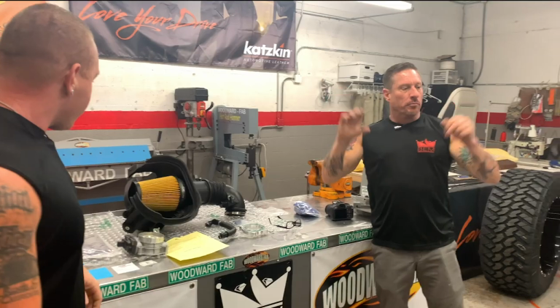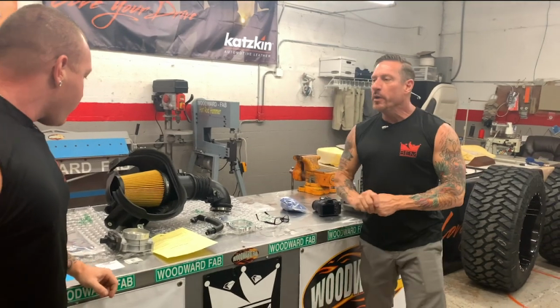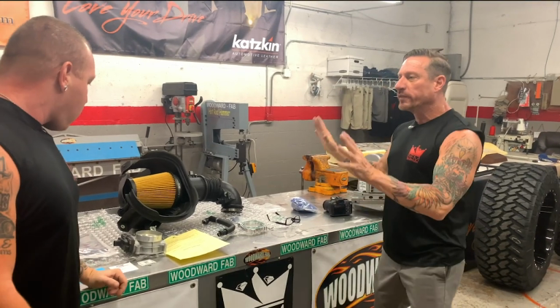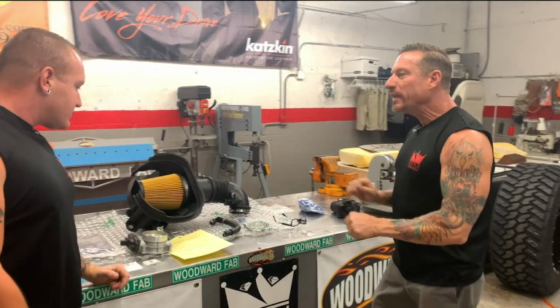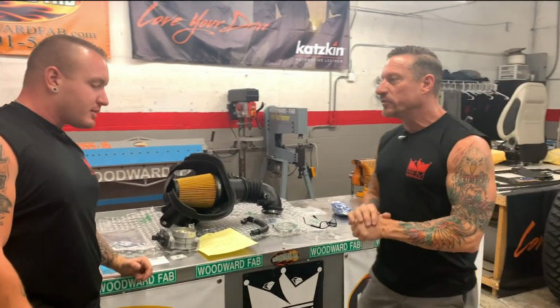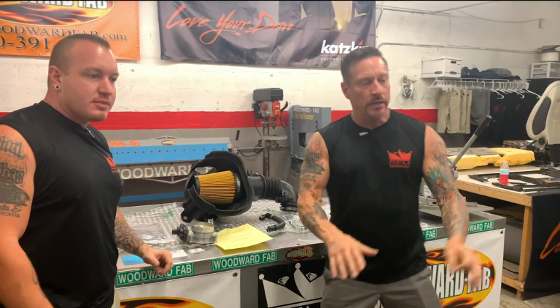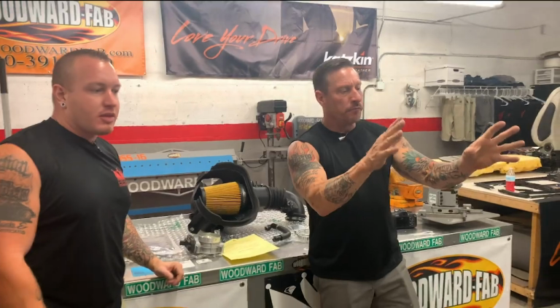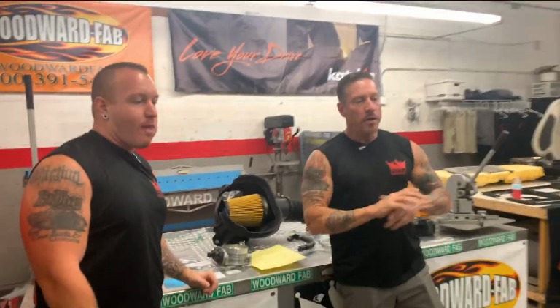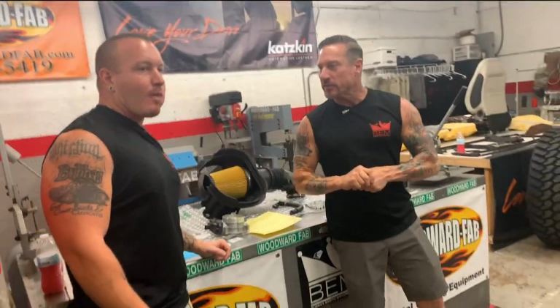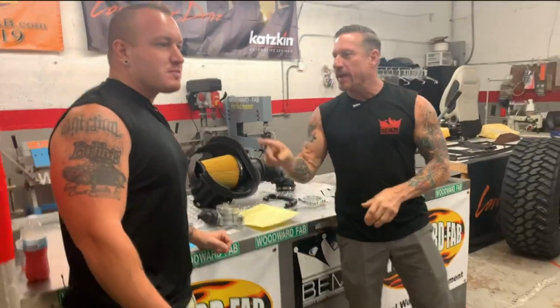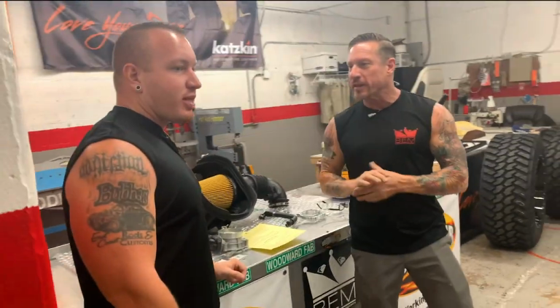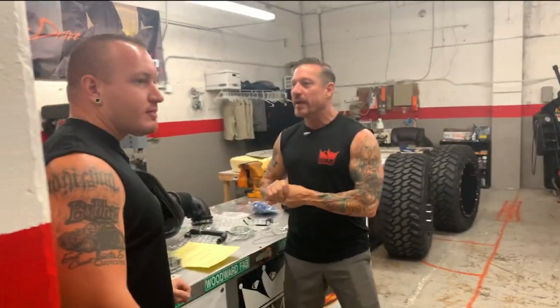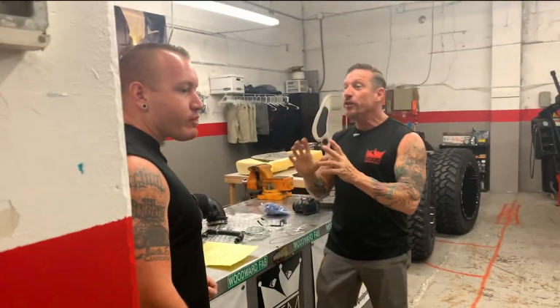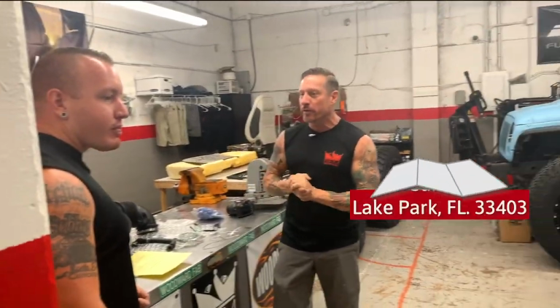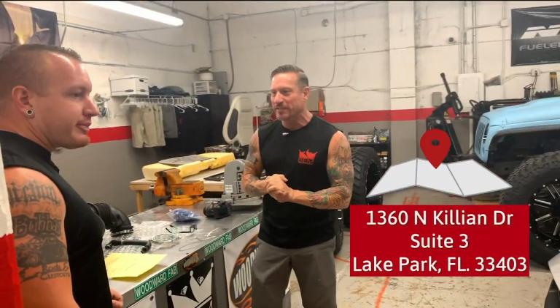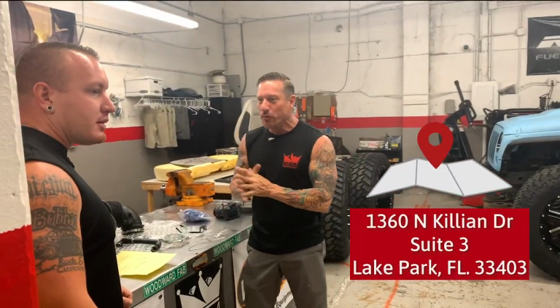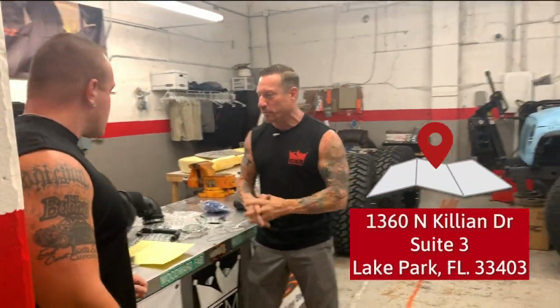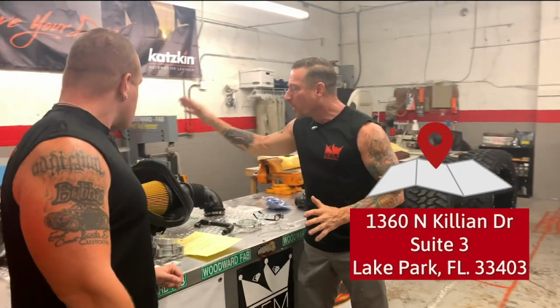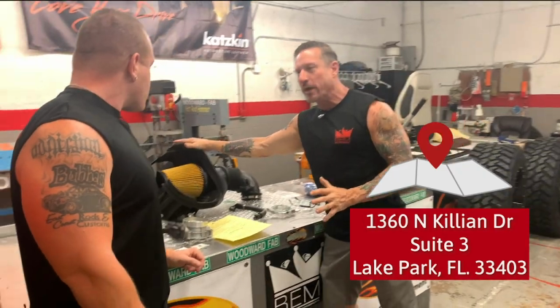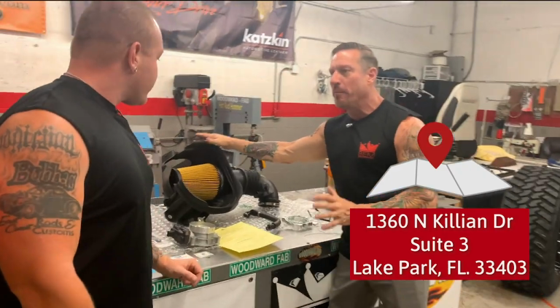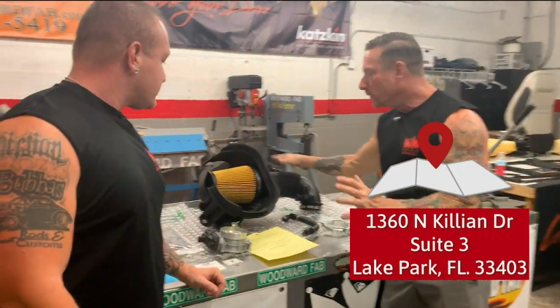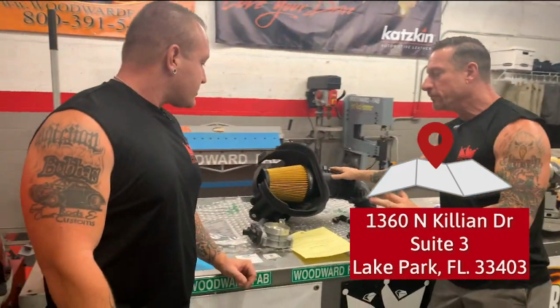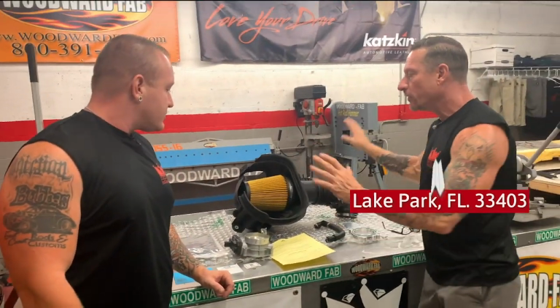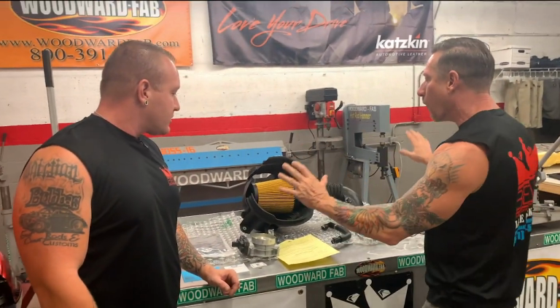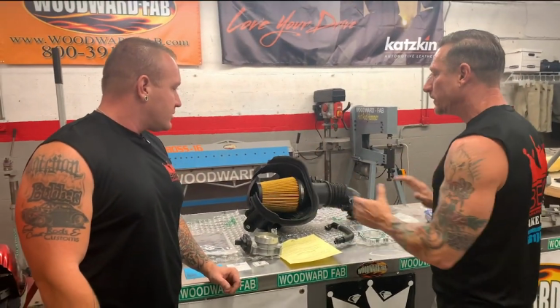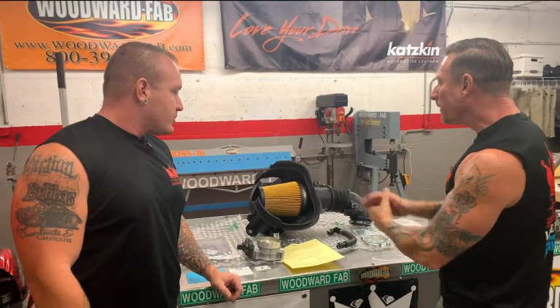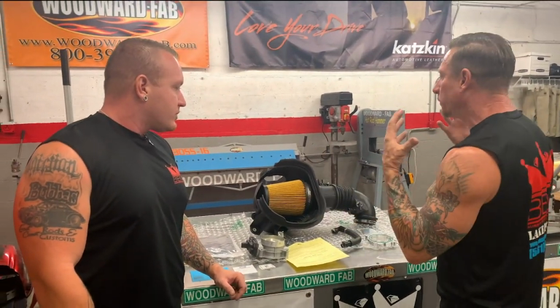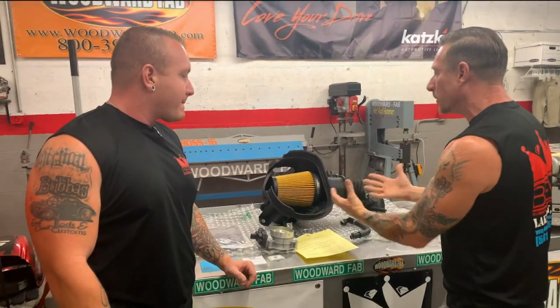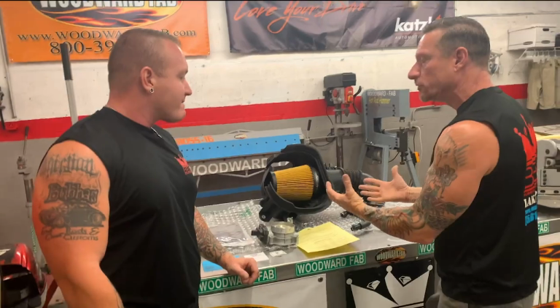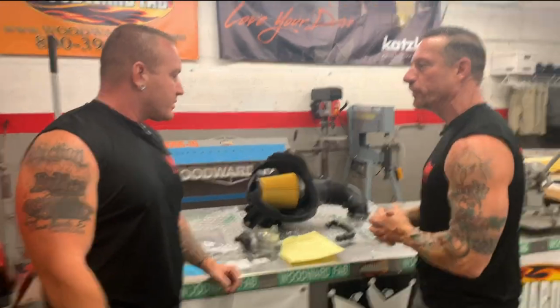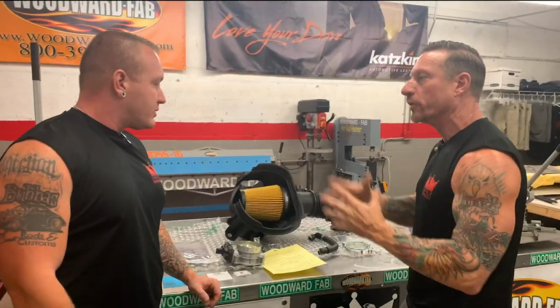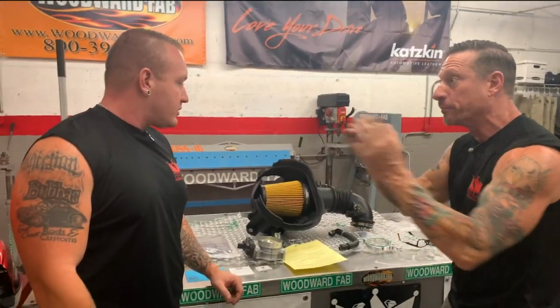Here we are with this 2016 Ford Mustang as Mustang Mania continues here at Bubba's Exotic Motorsports. What do we got right here? Who is the manufacturer? What makes this a good thing to do for your vehicle or an upgrade?